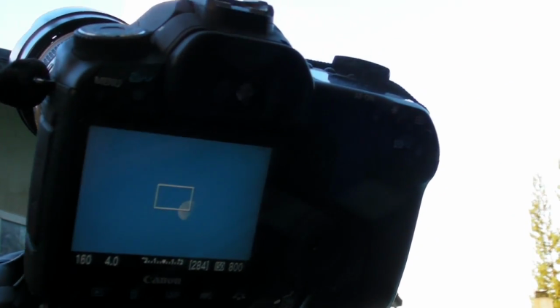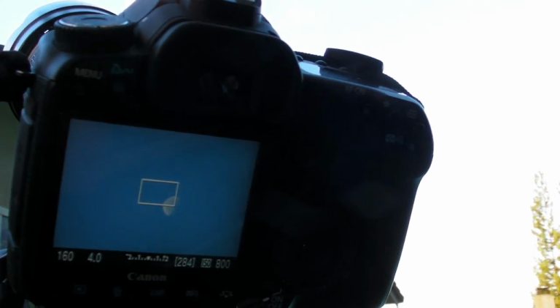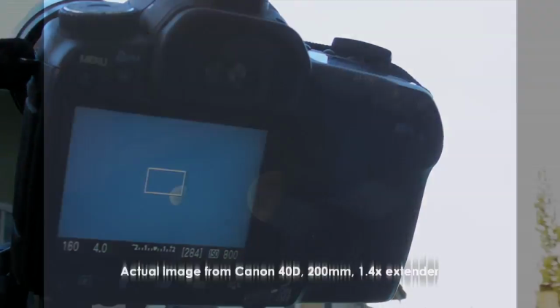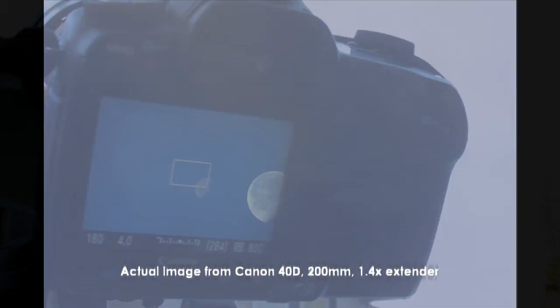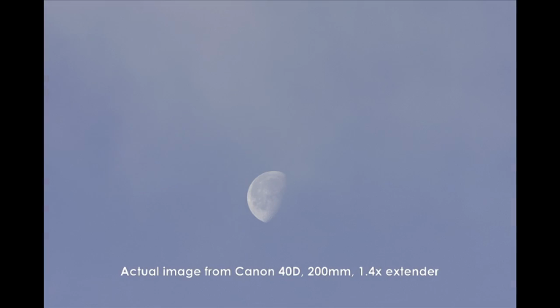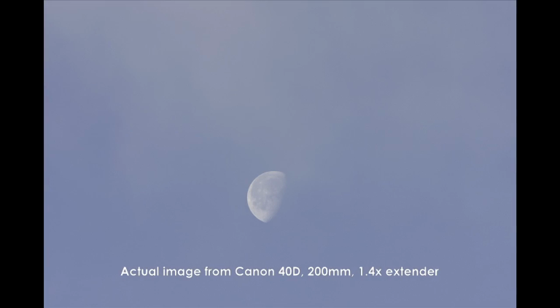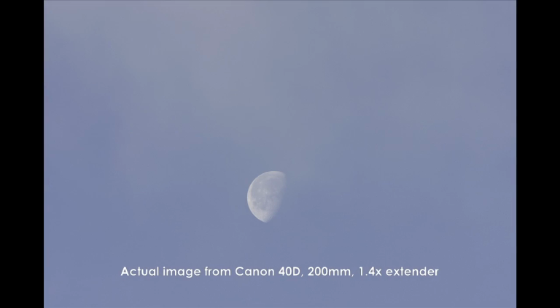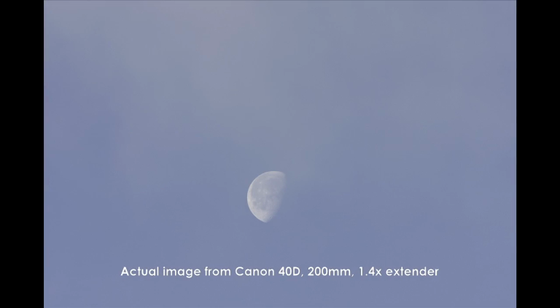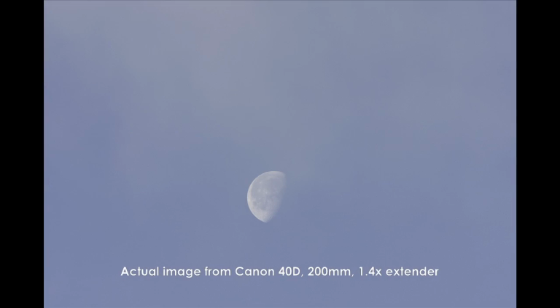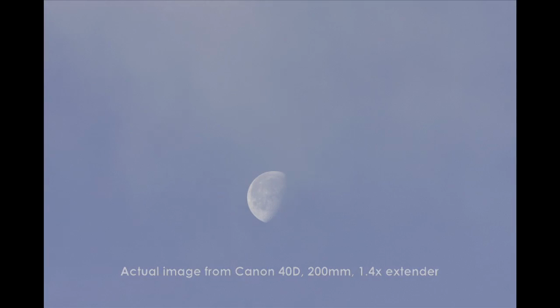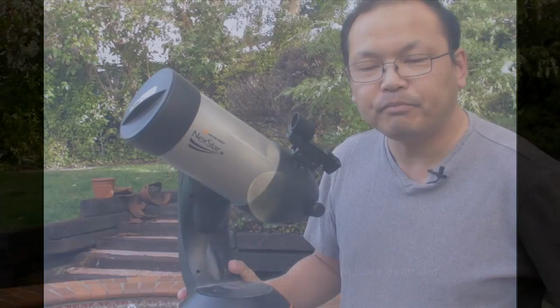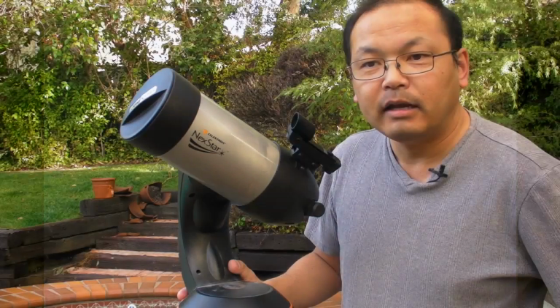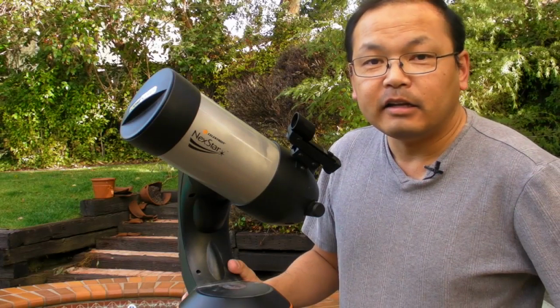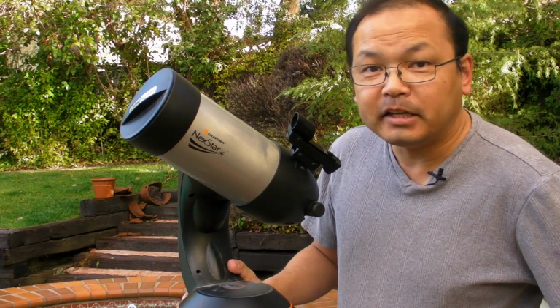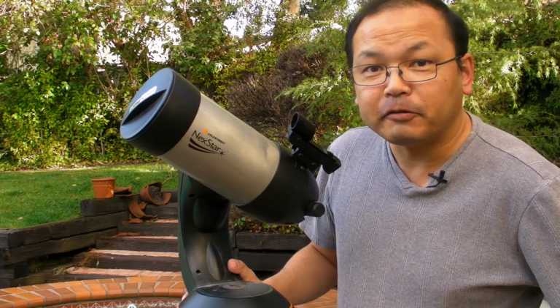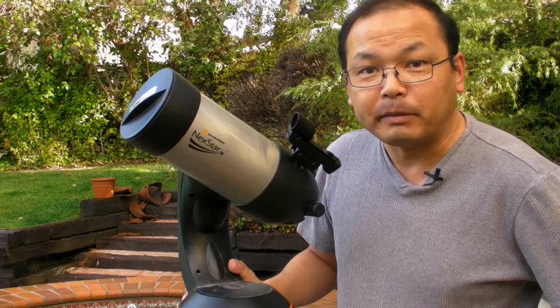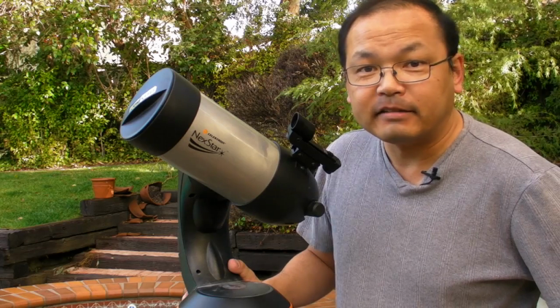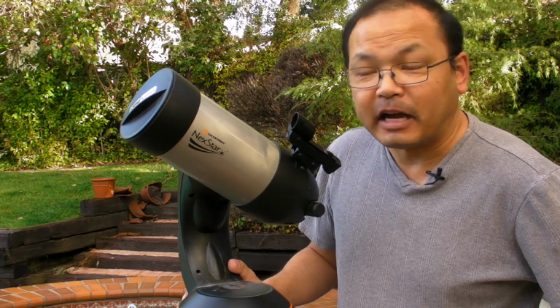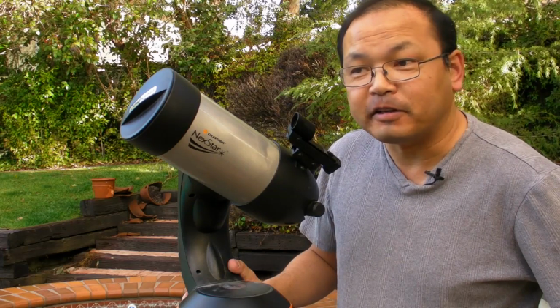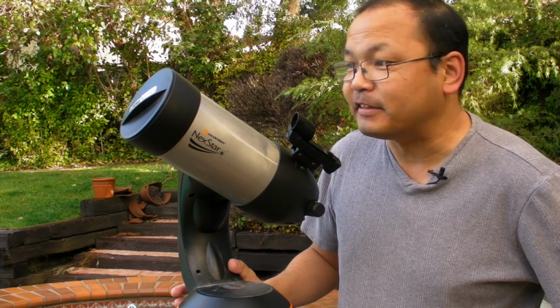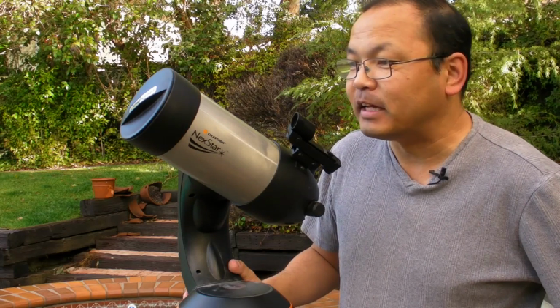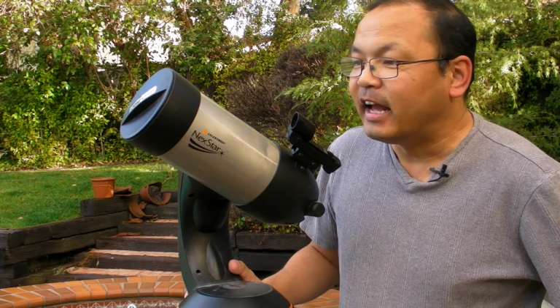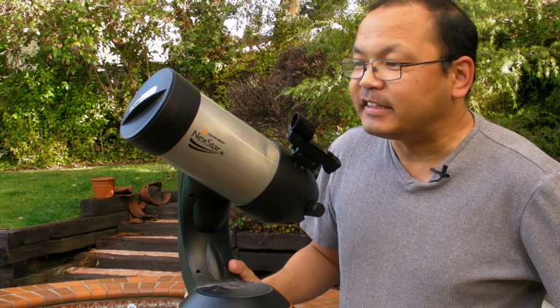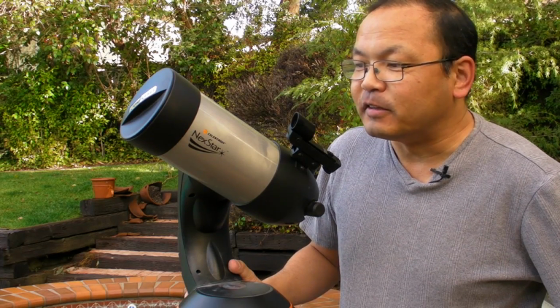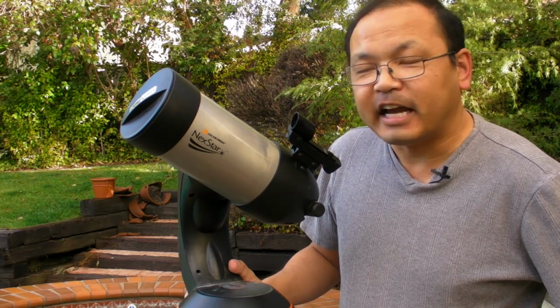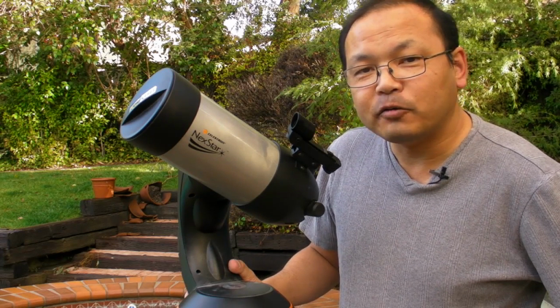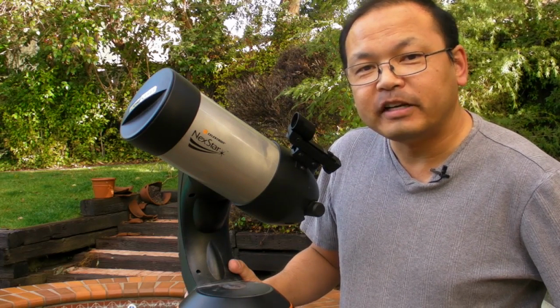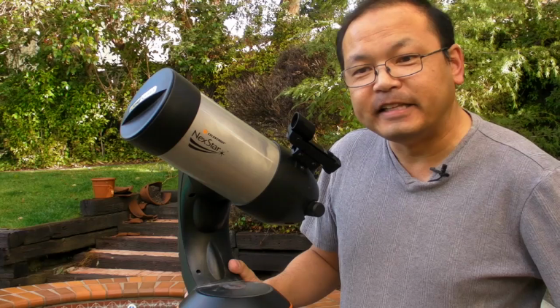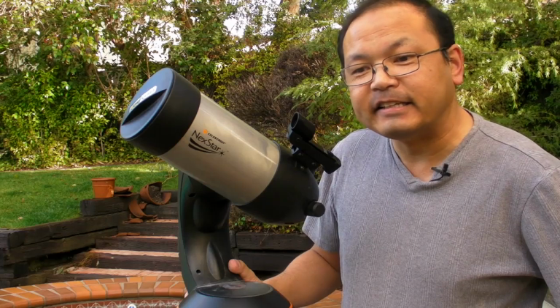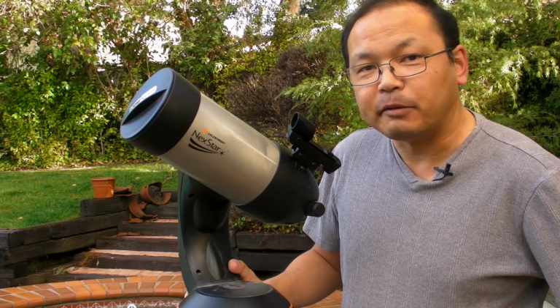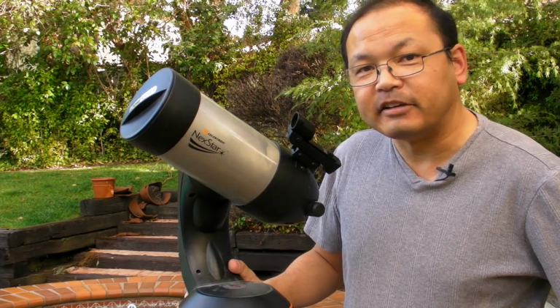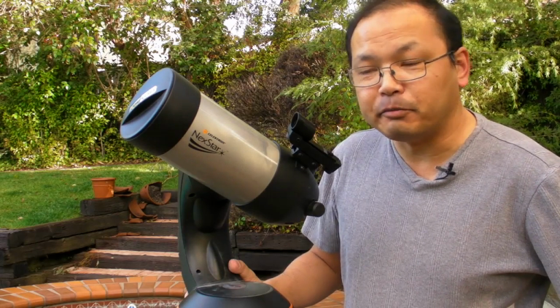It covers a decent amount of the frame. Being a lover of astronomy, I of course have a telescope, so let's see how we can use this to help us take a shot of the moon.